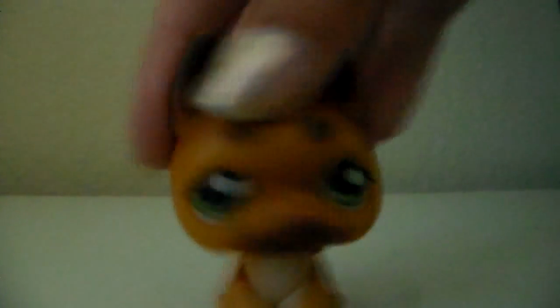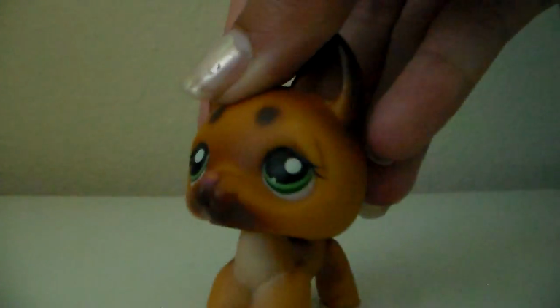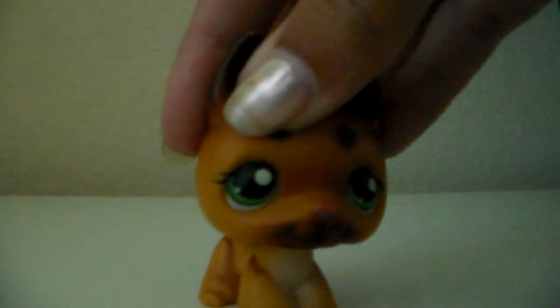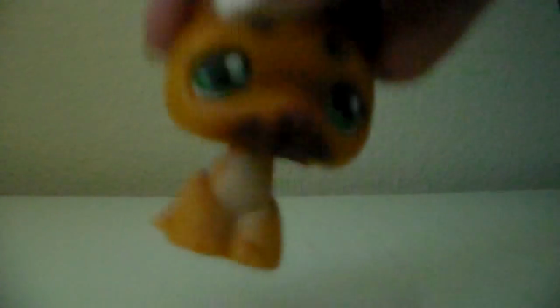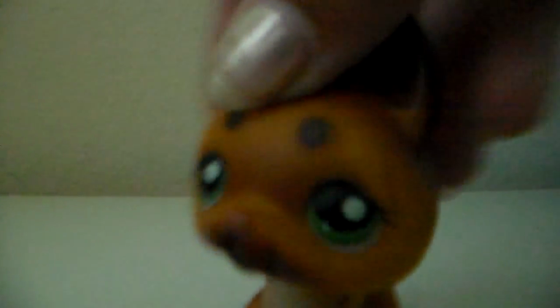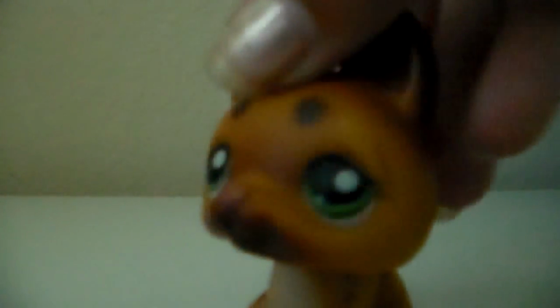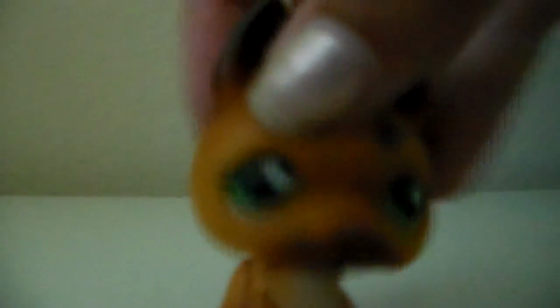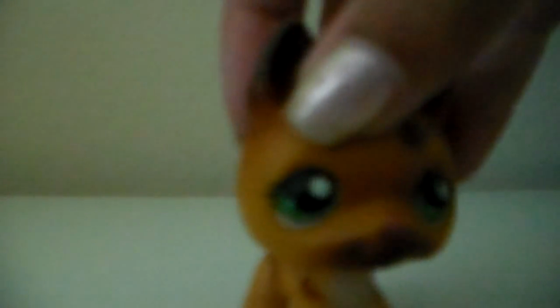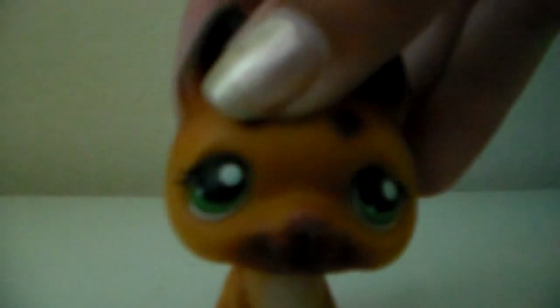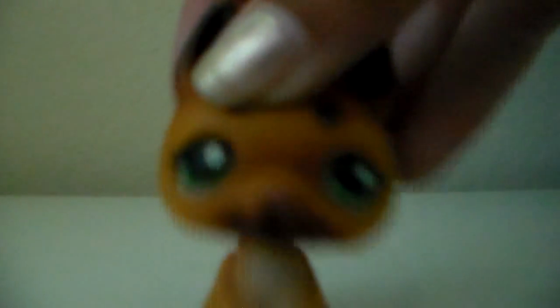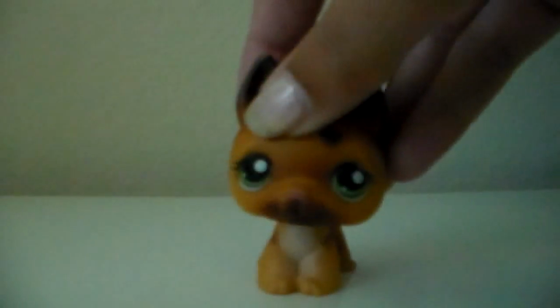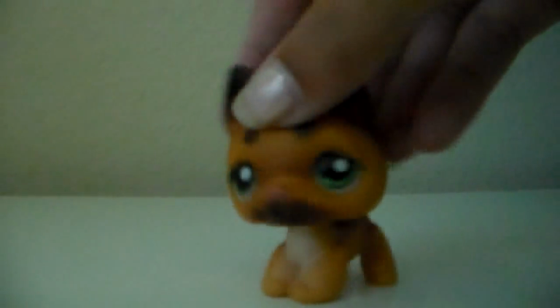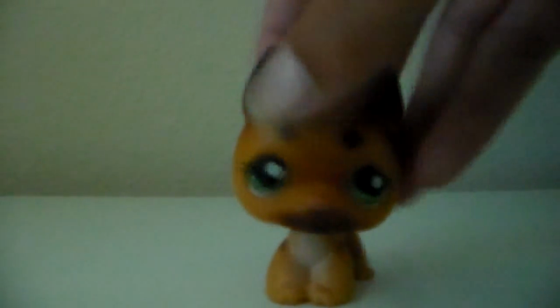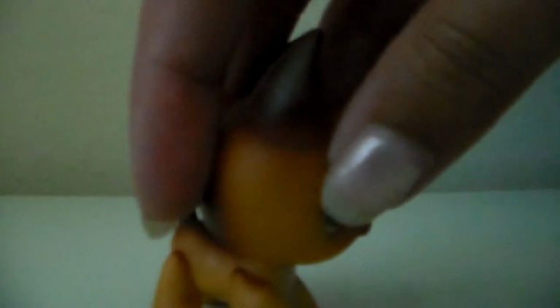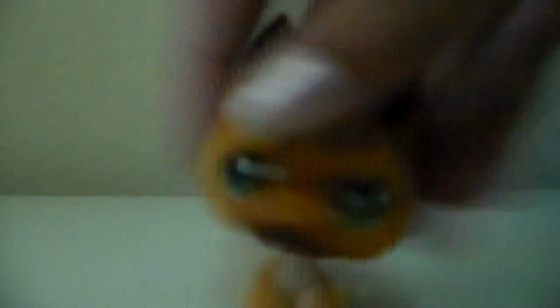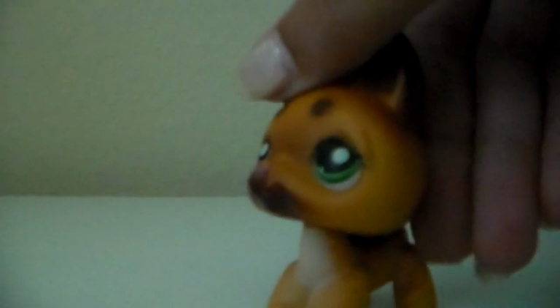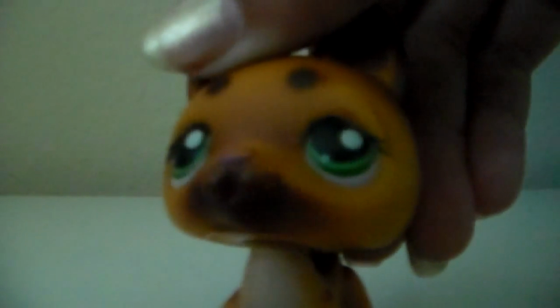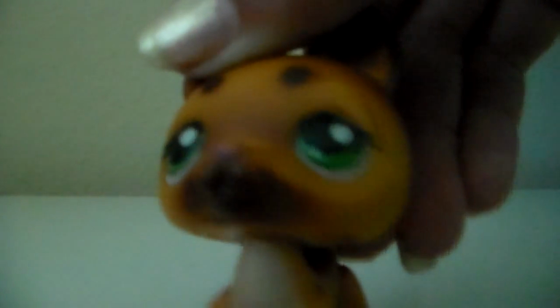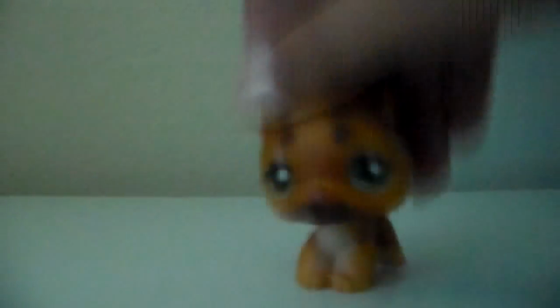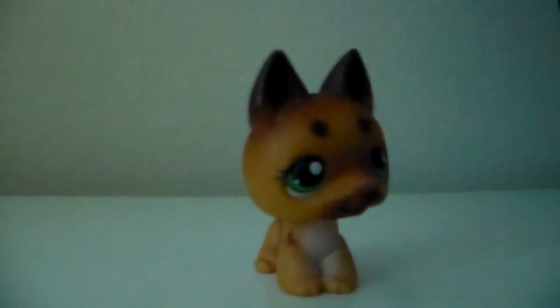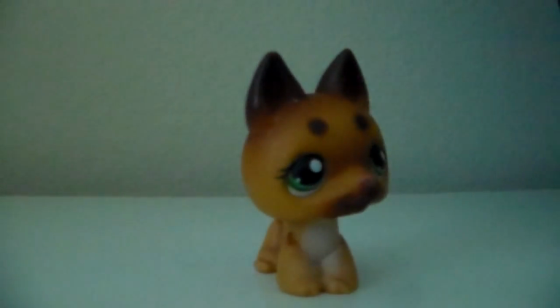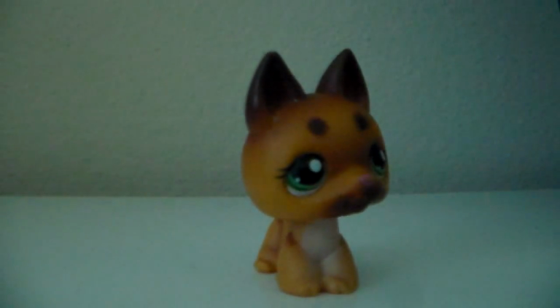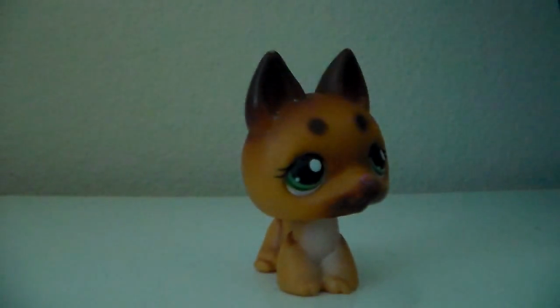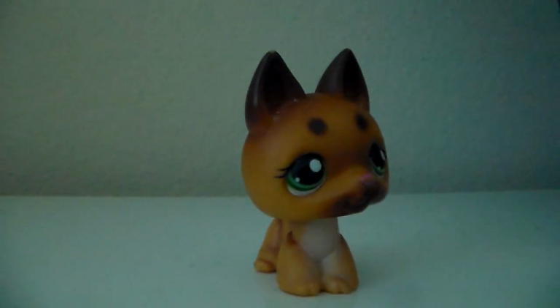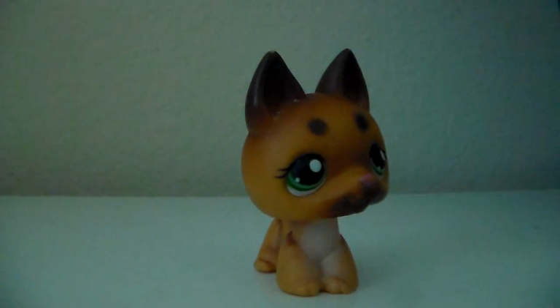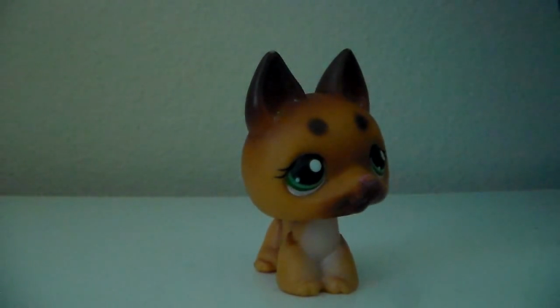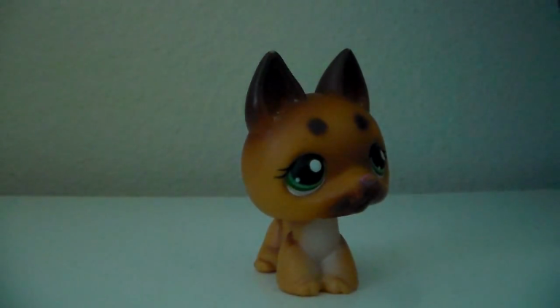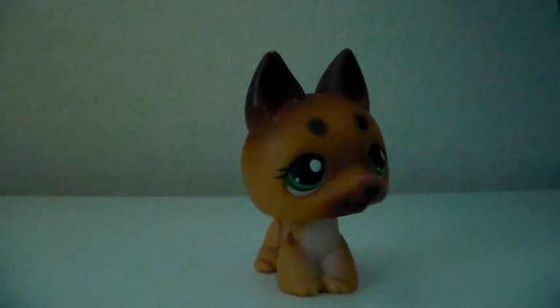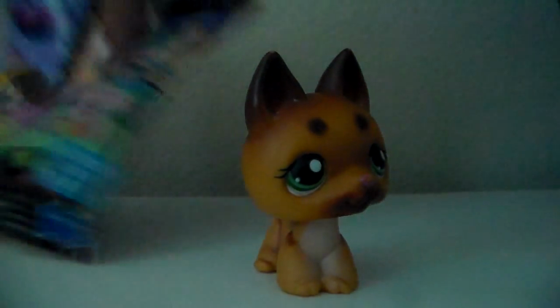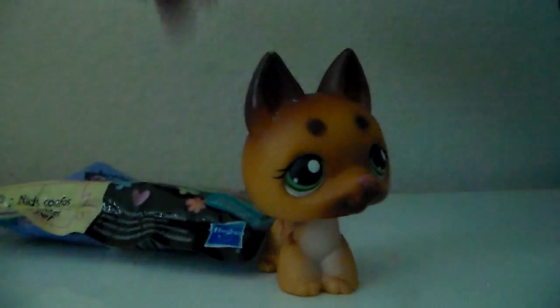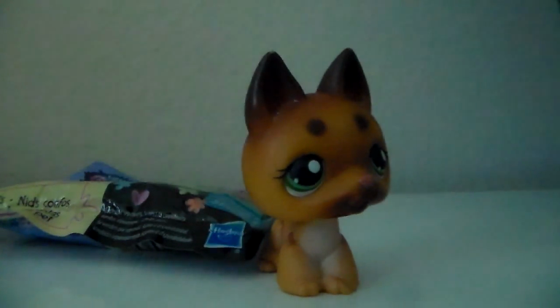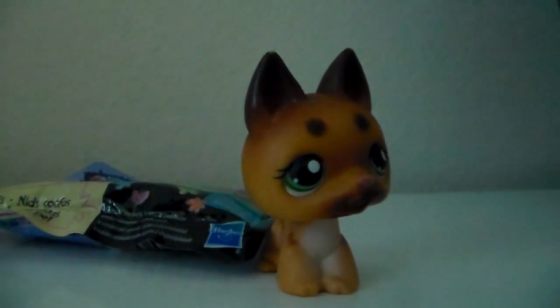Hi guys, LPS Ash the Cake here. Welcome to another video, and in this video I'm so happy I got another blind bag.